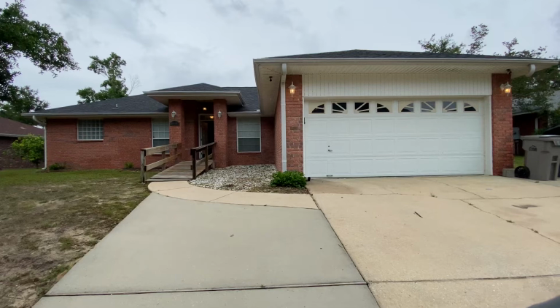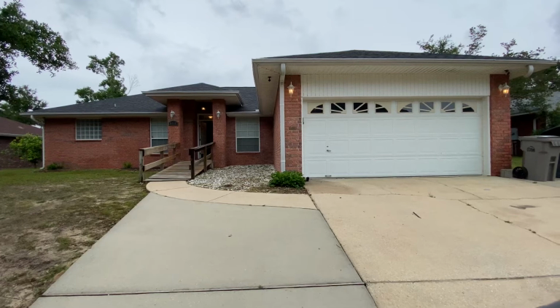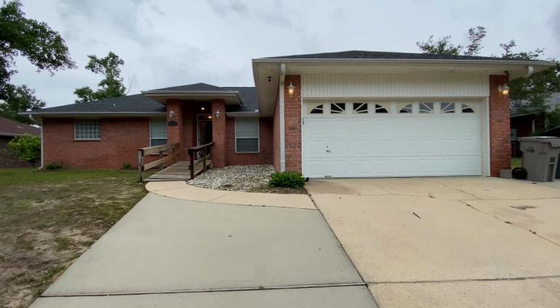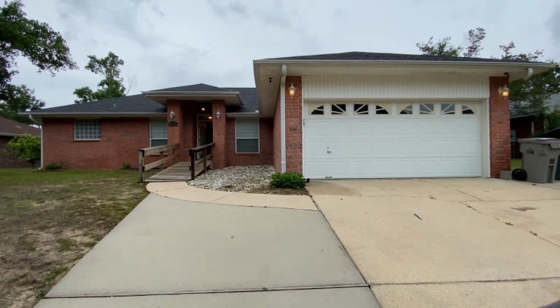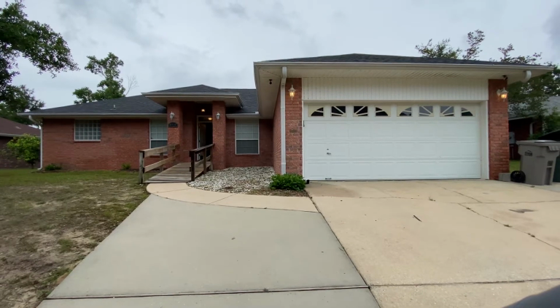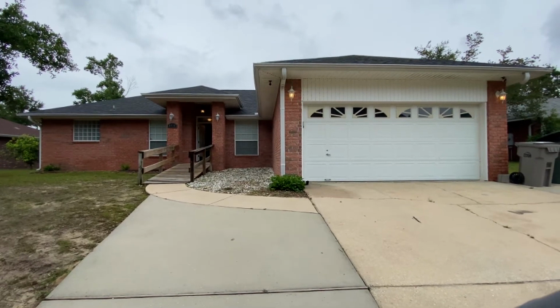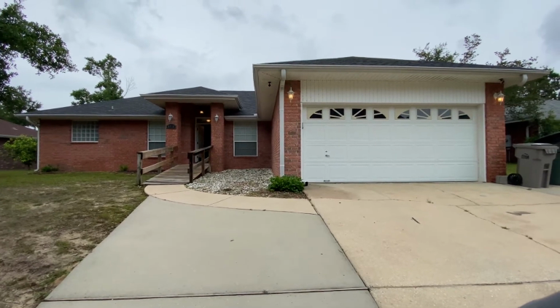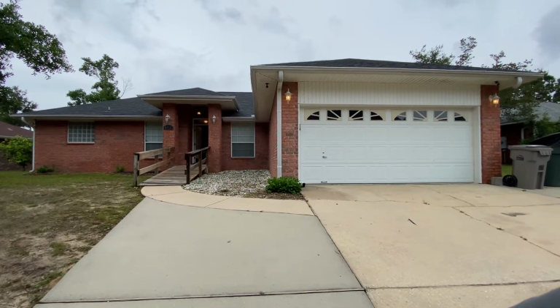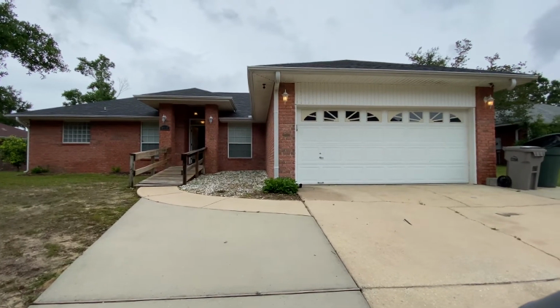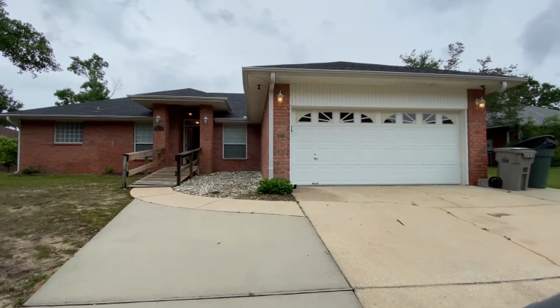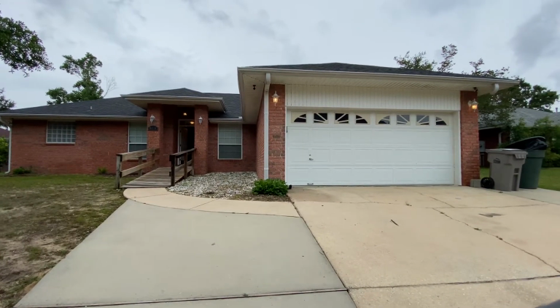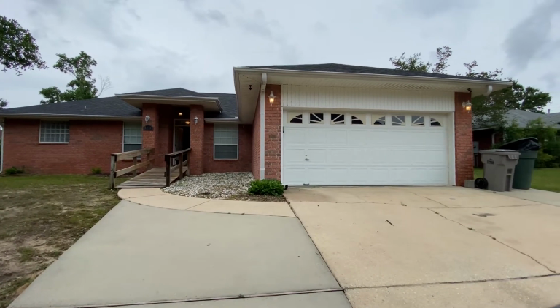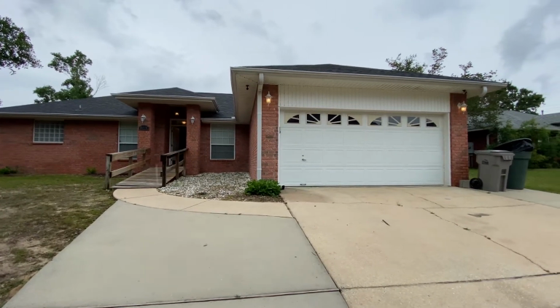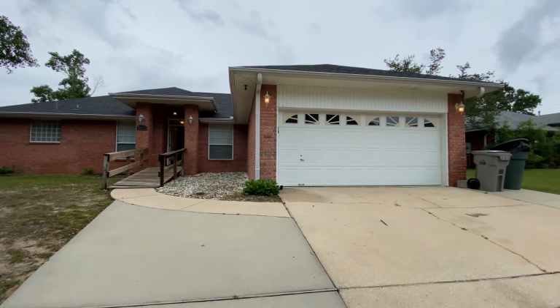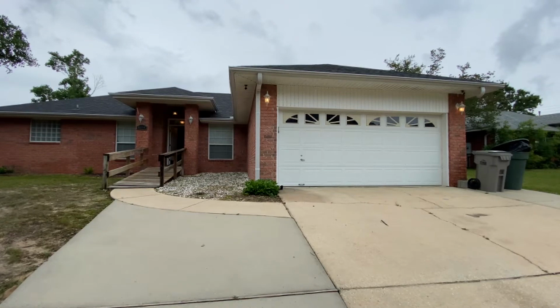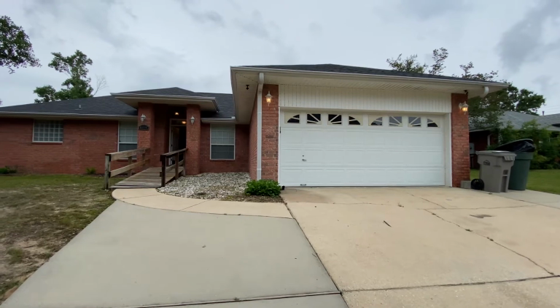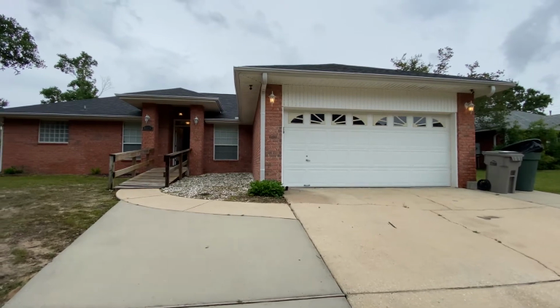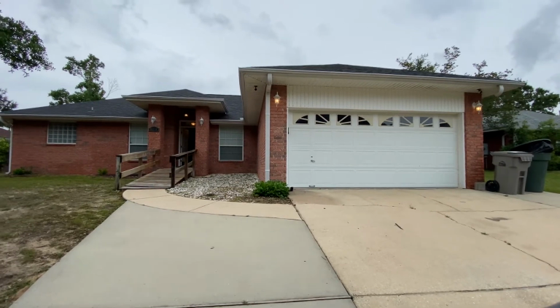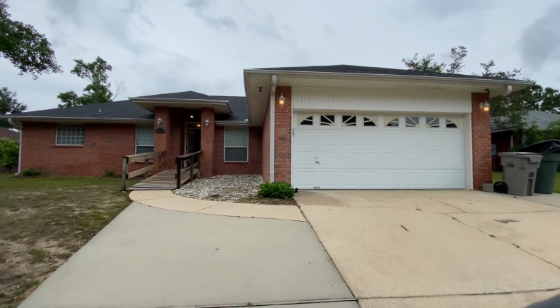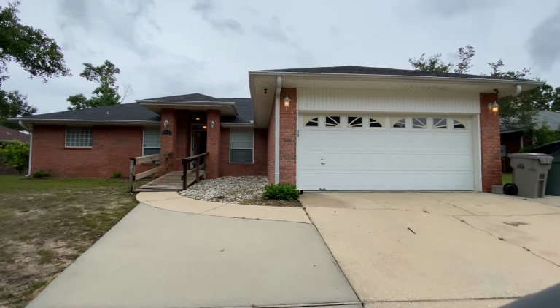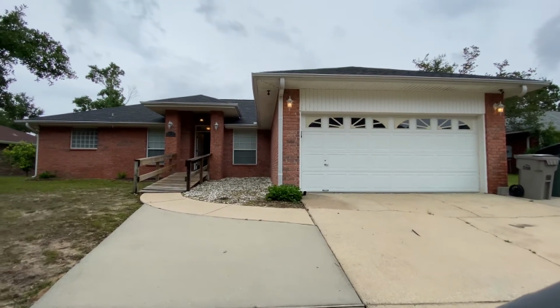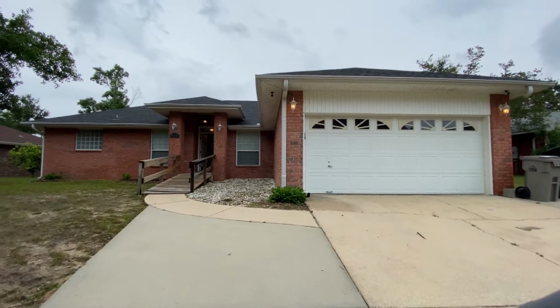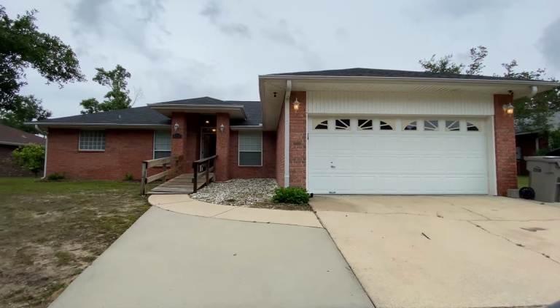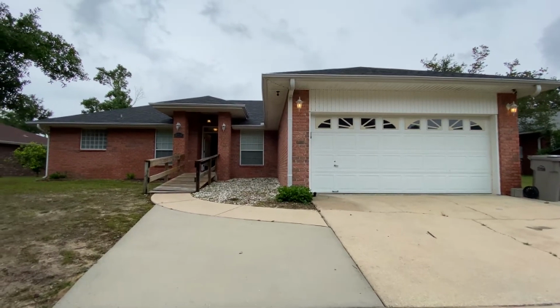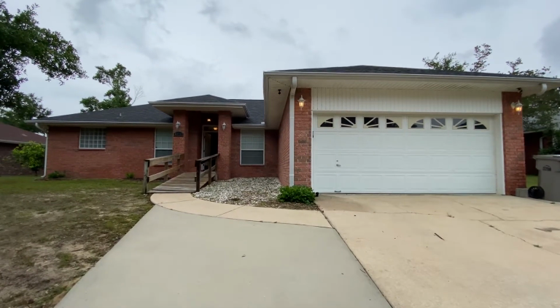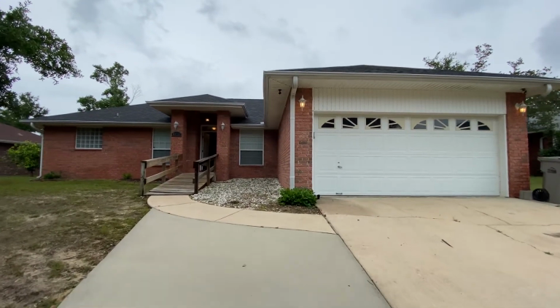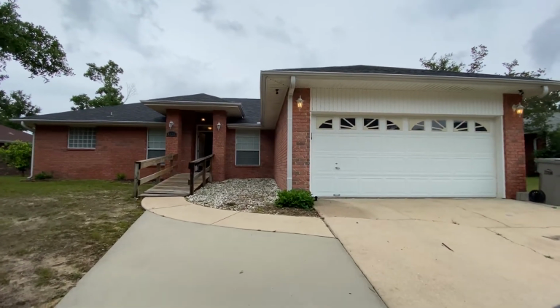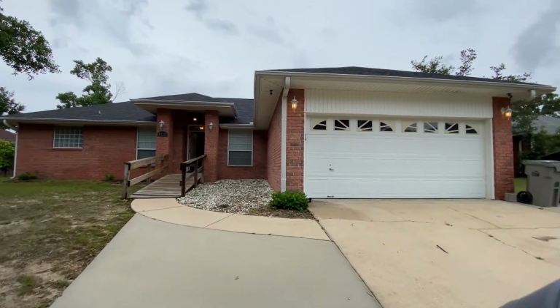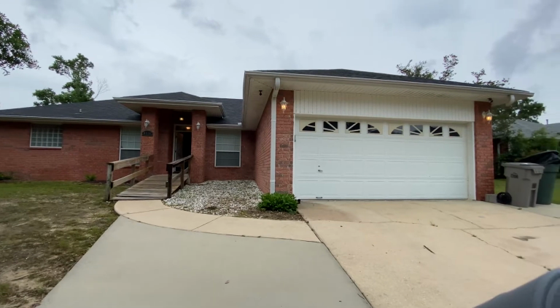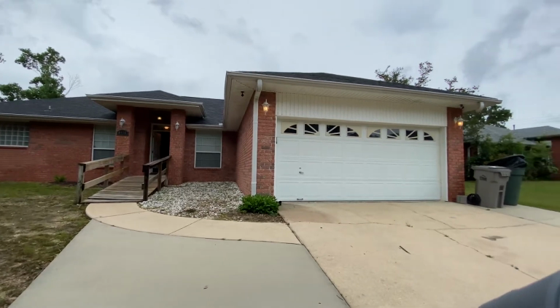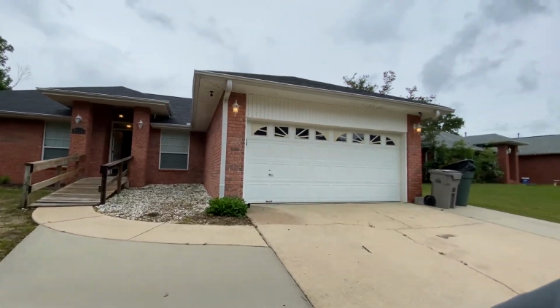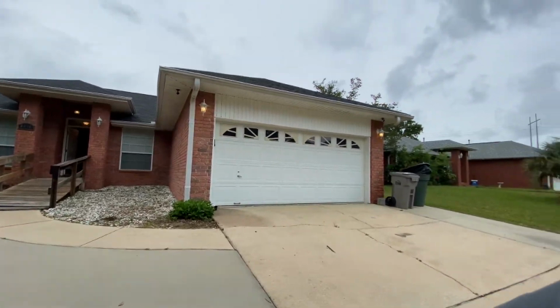So I'm at 6016 Toulouse Drive, three bedroom, two bath, 1895 square foot.